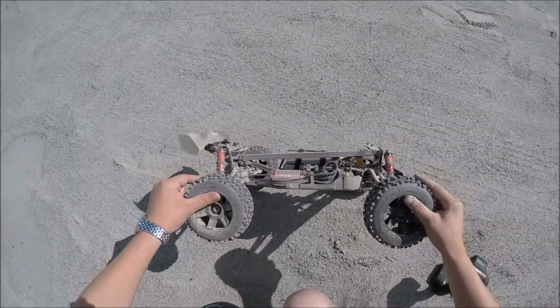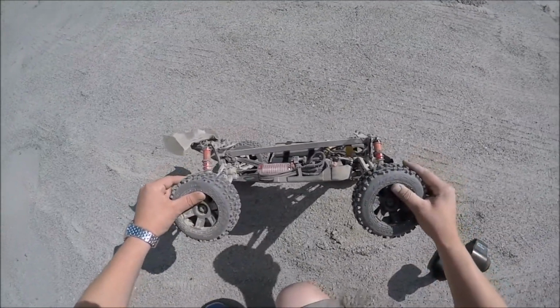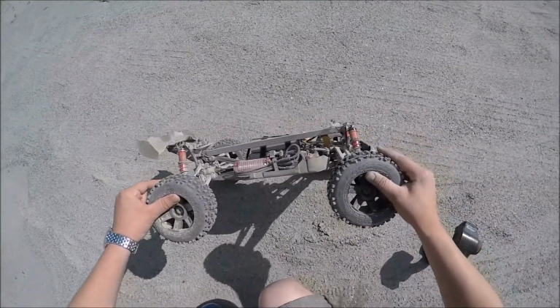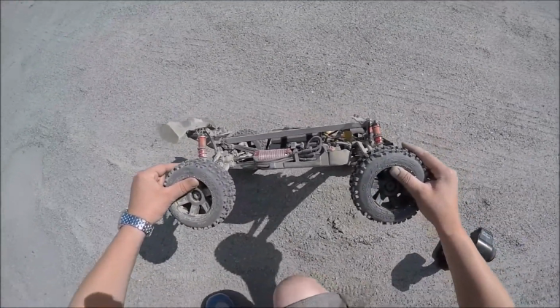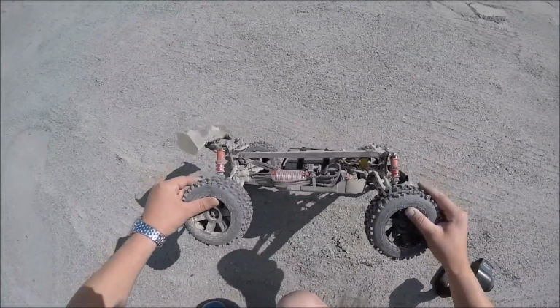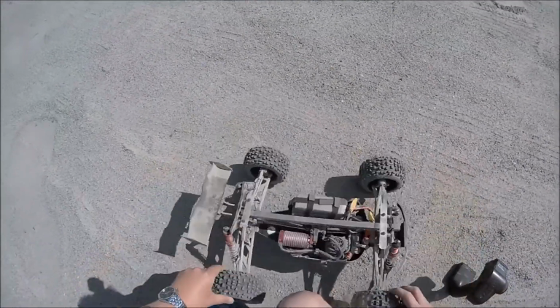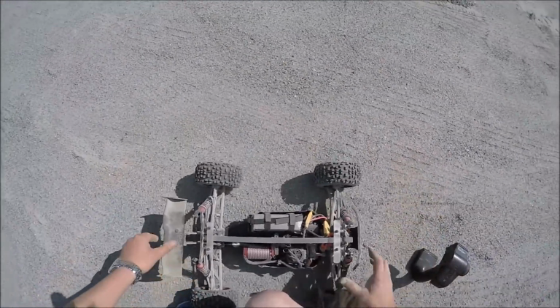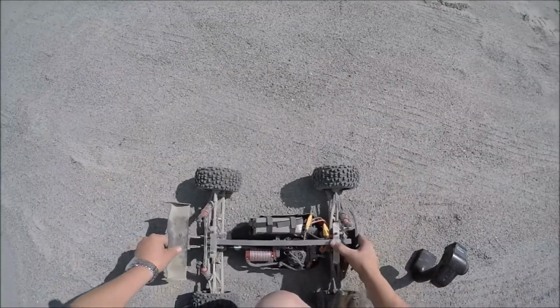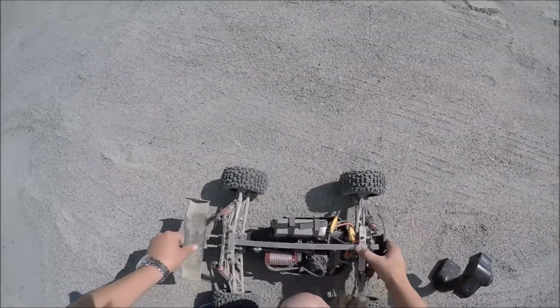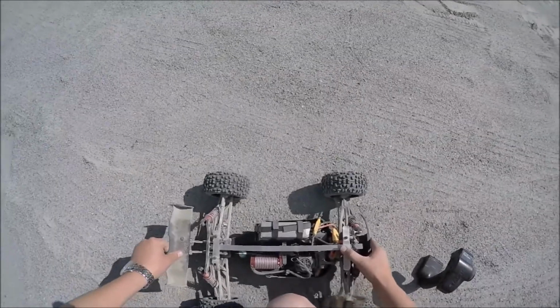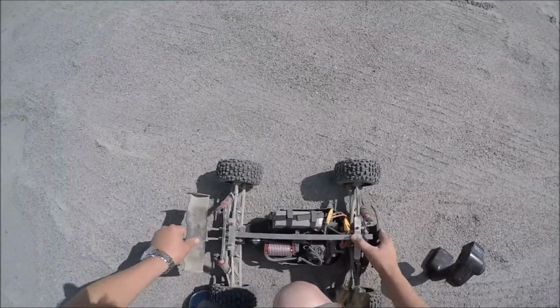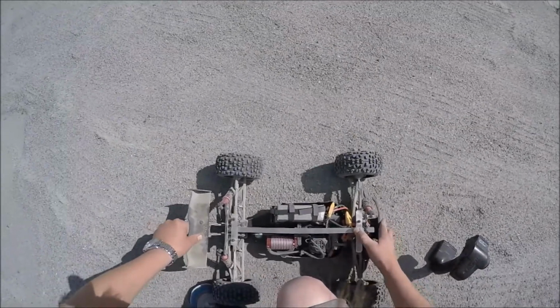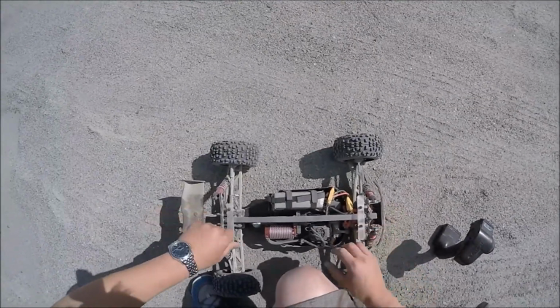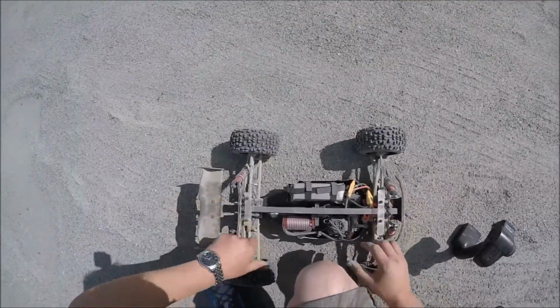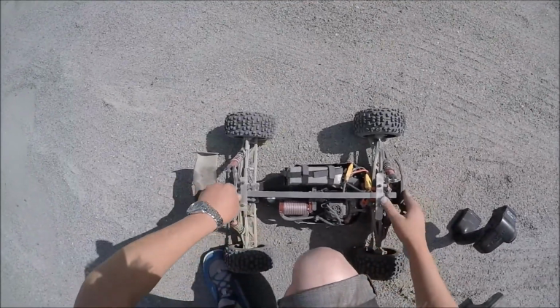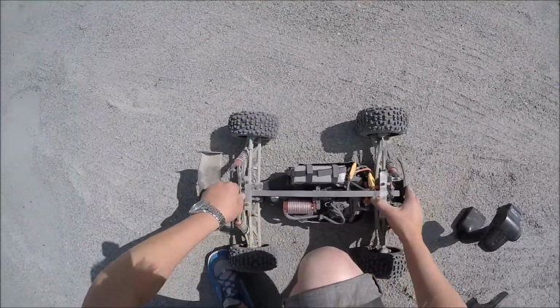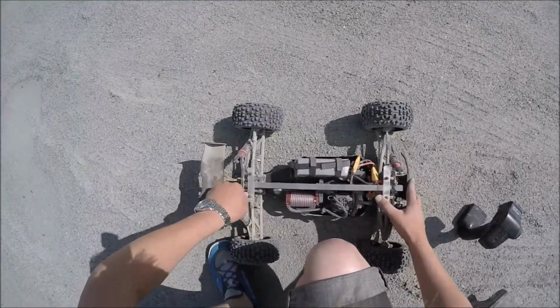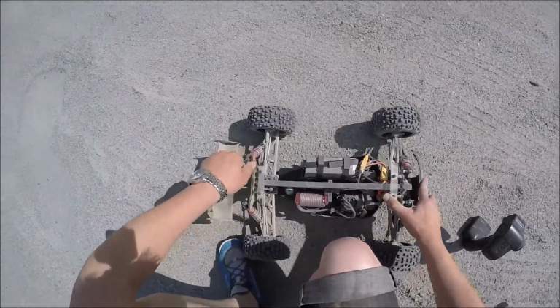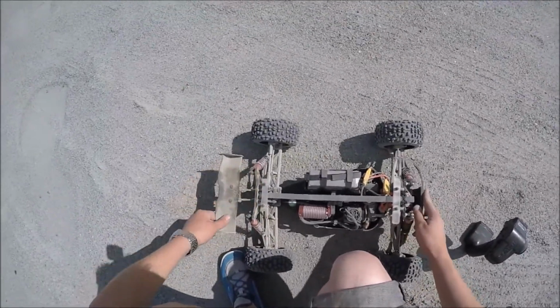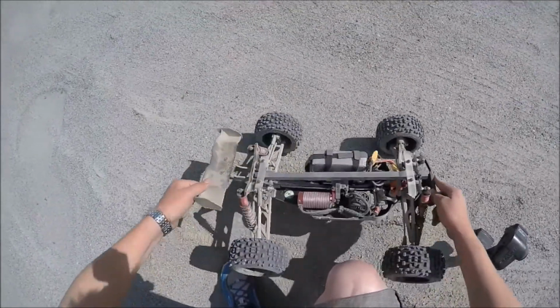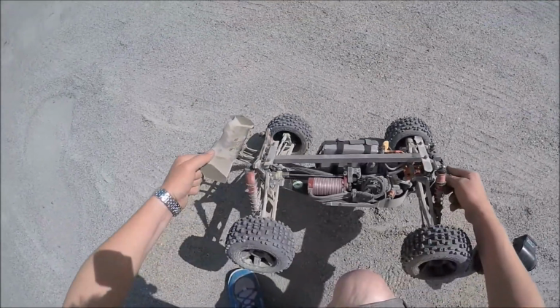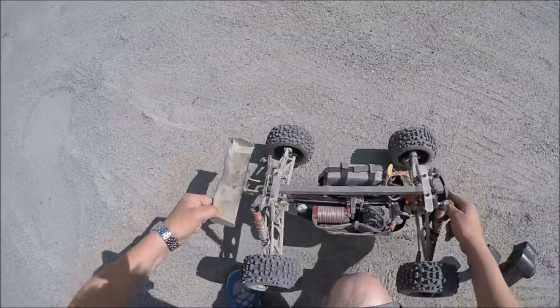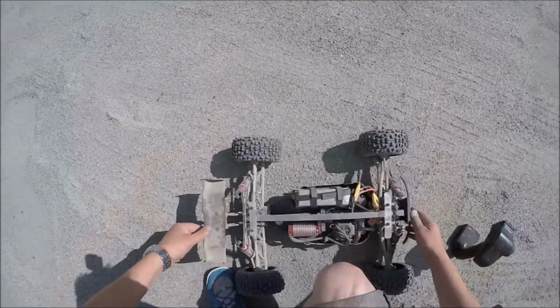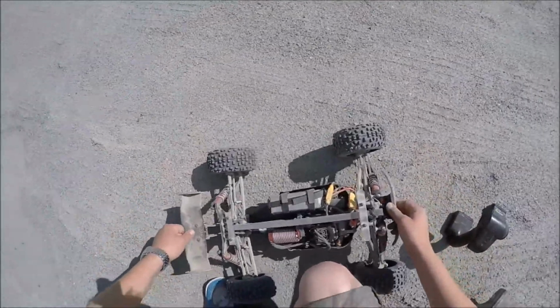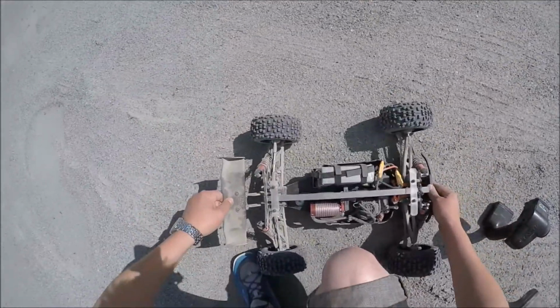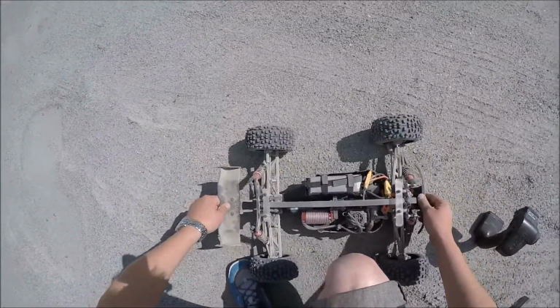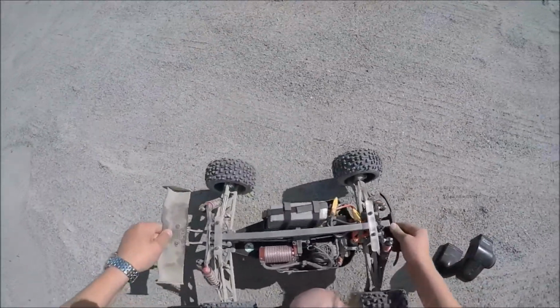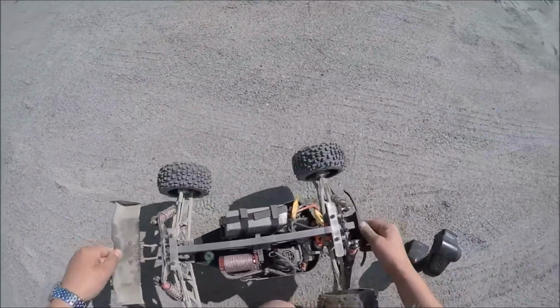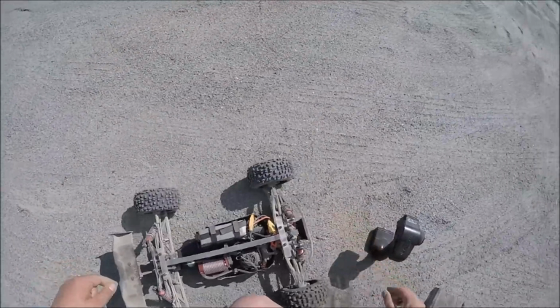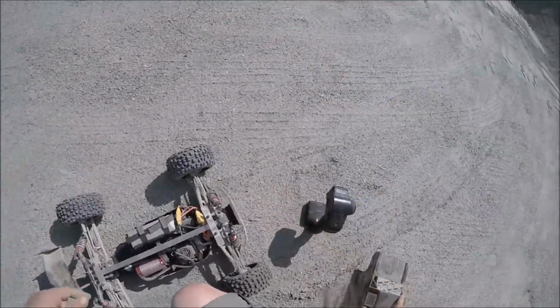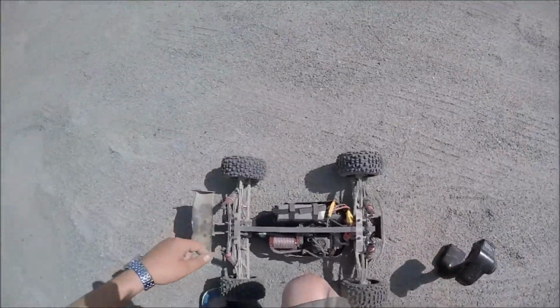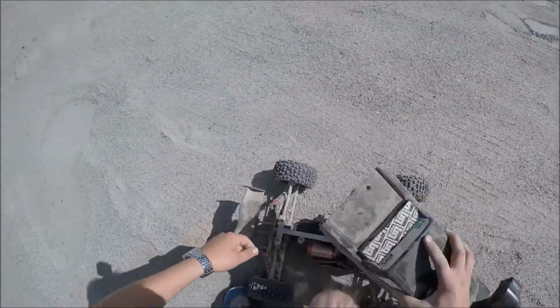The chassis is straight, the suspension is okay, the braces are broken. Perfect.